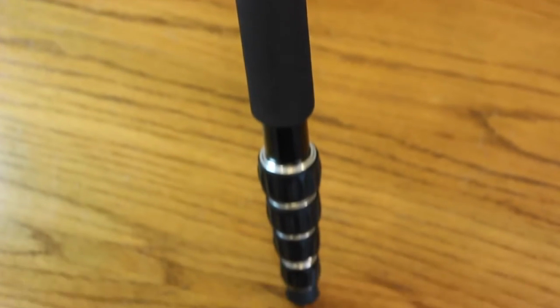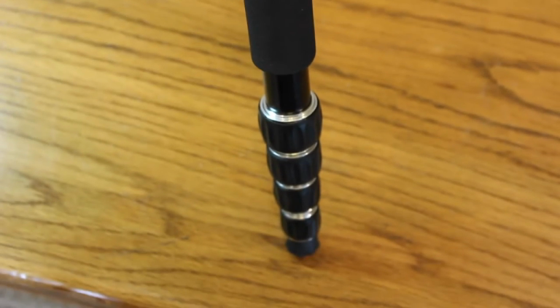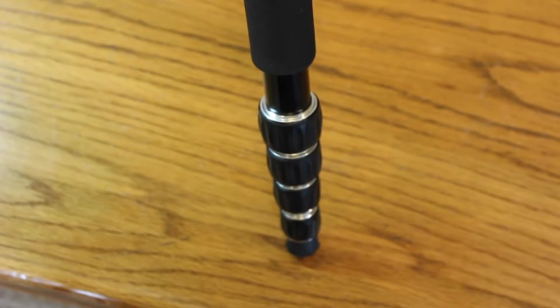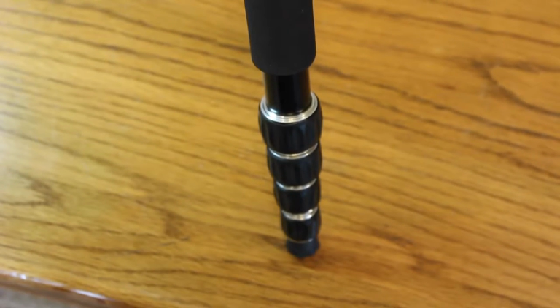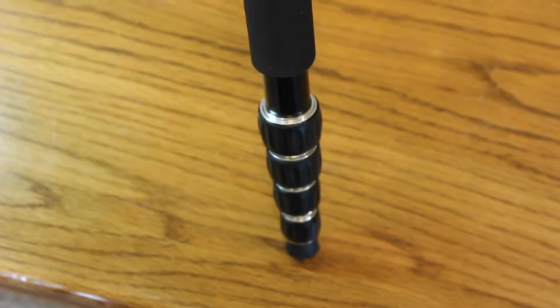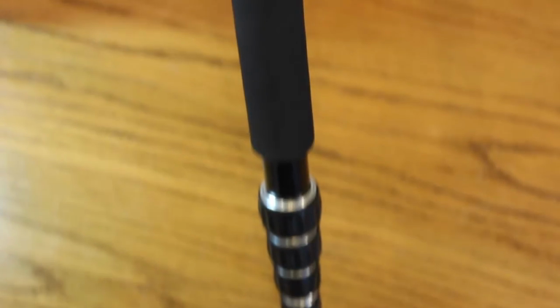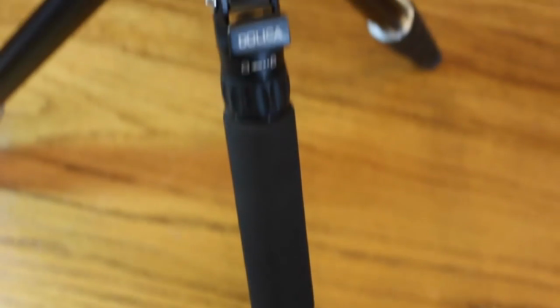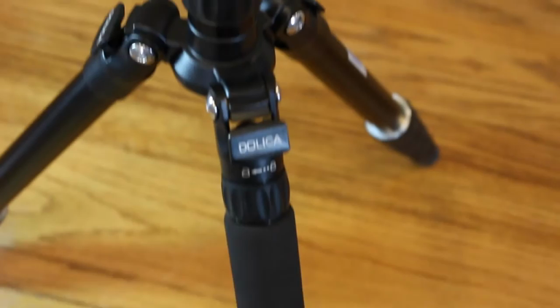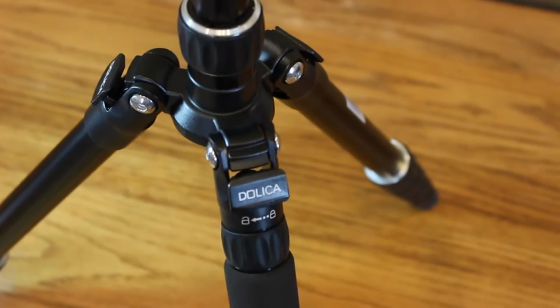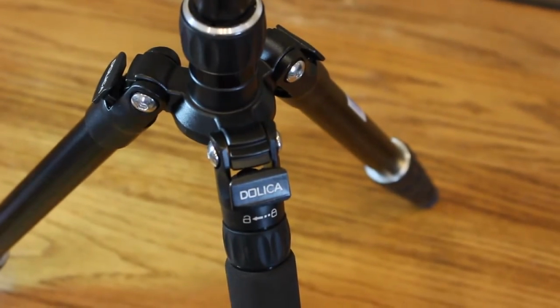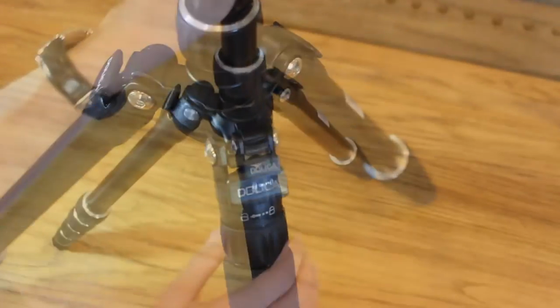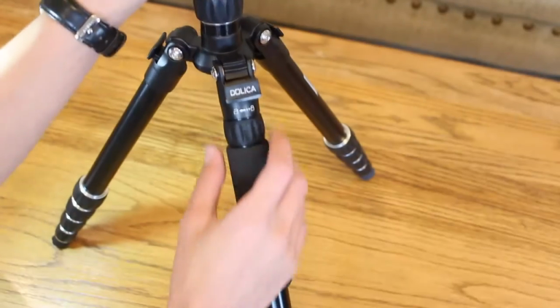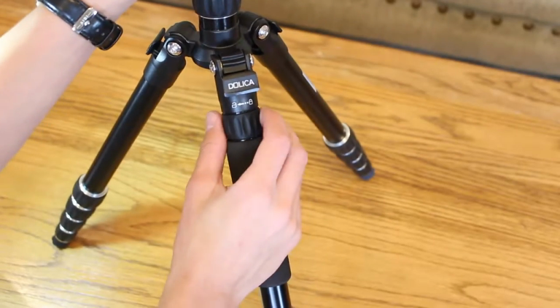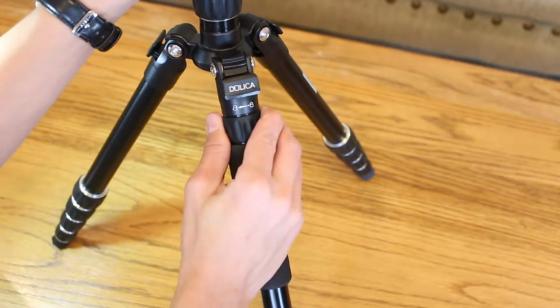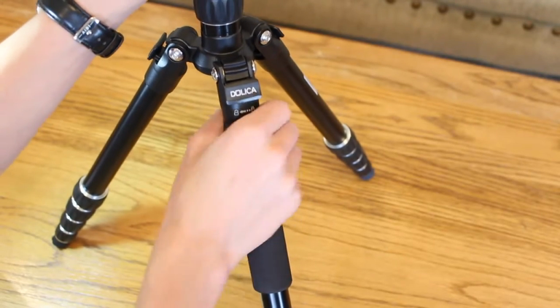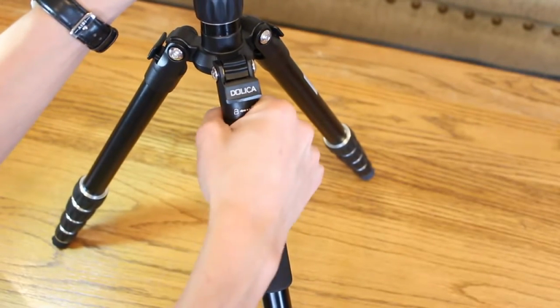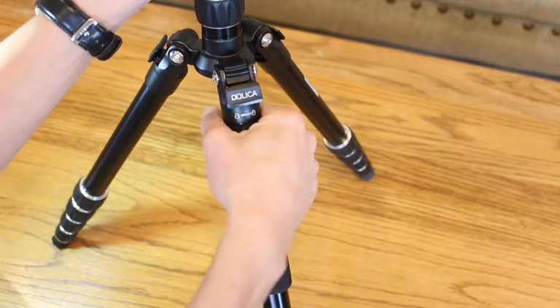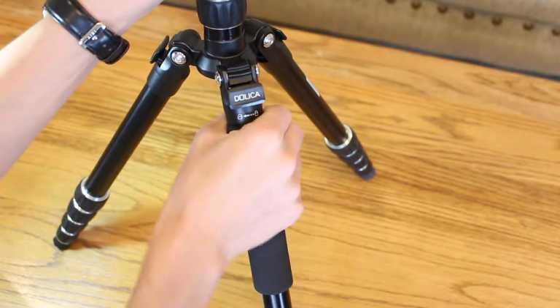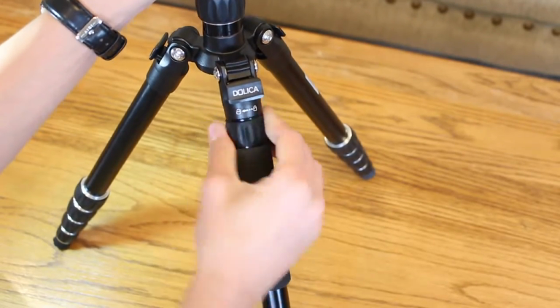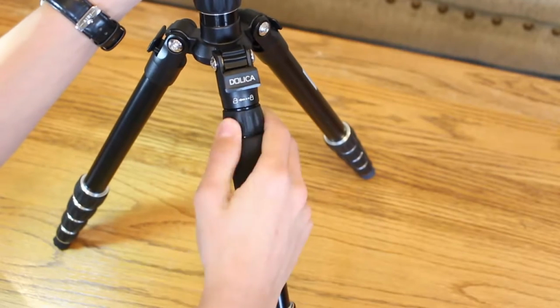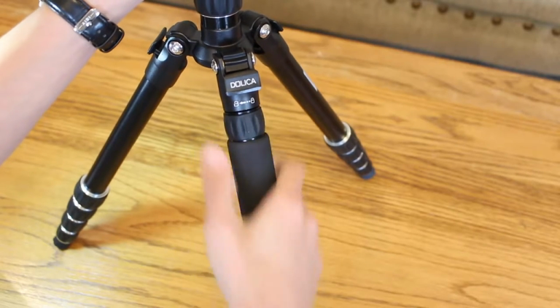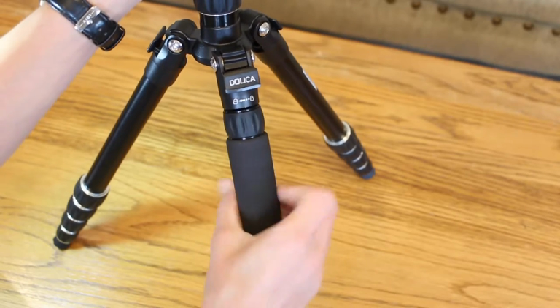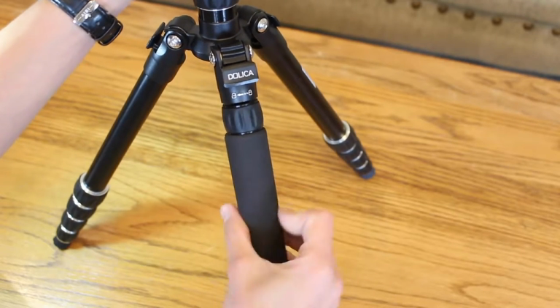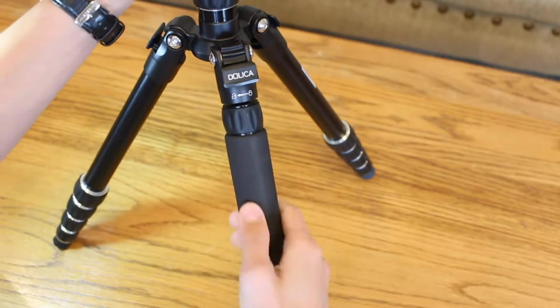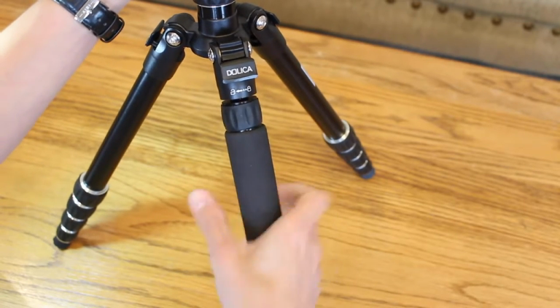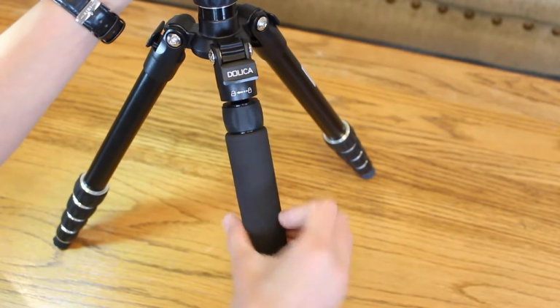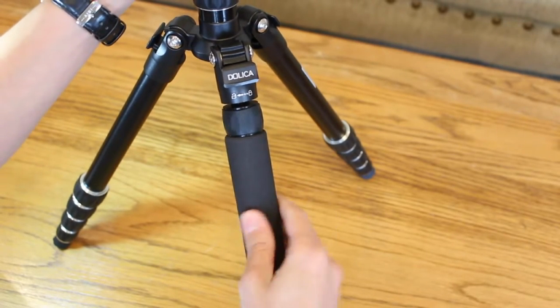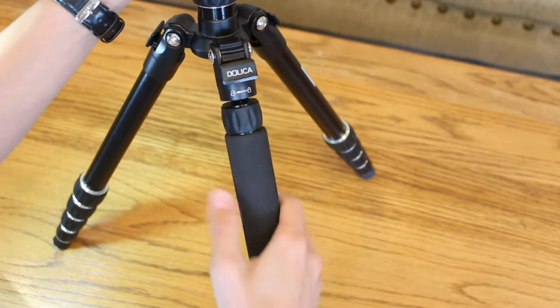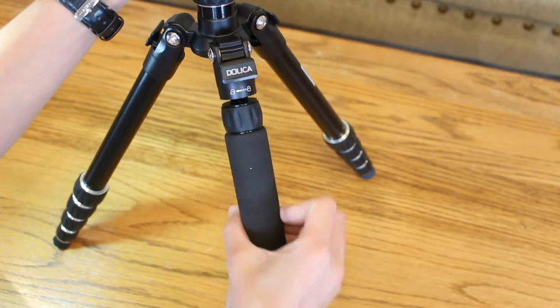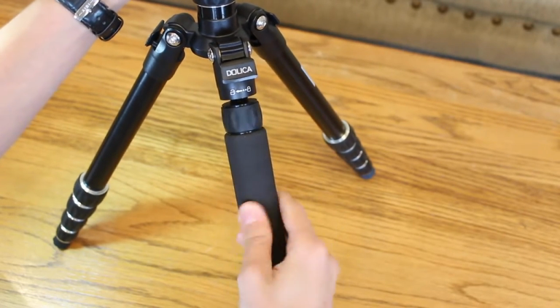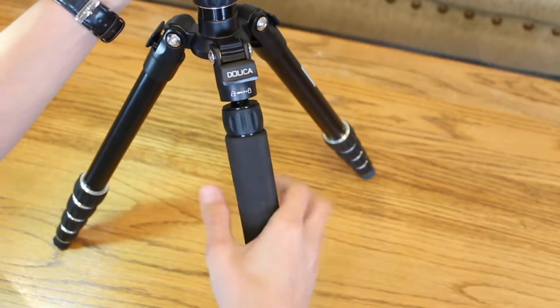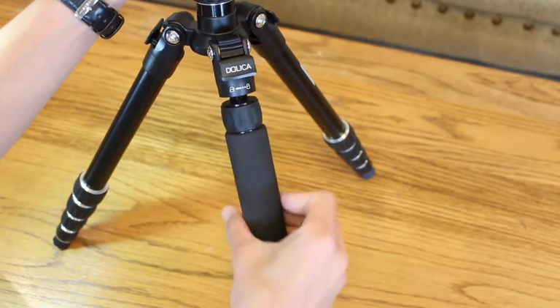Another special feature of this tripod is that it has a built-in monopod, which allows you to not have to carry a monopod with you, which is a really good idea. Frankly, I don't know why all tripods don't come with a built-in monopod these days because of how useful they are.